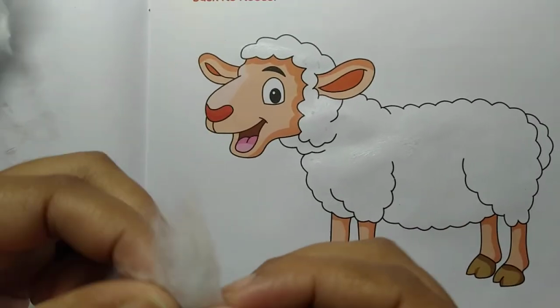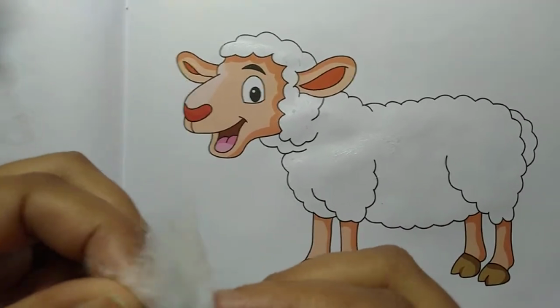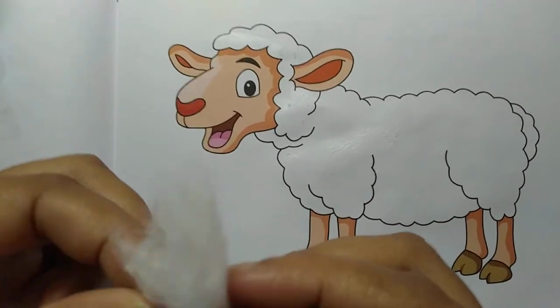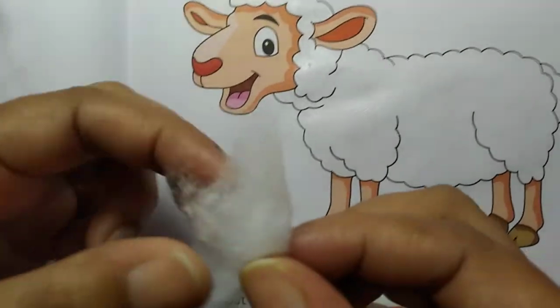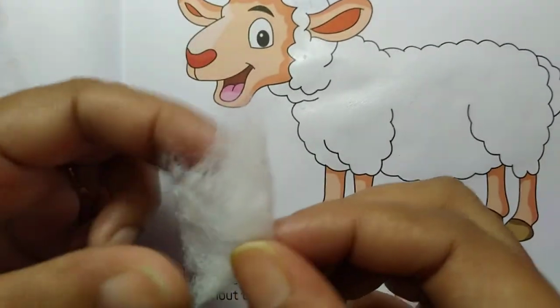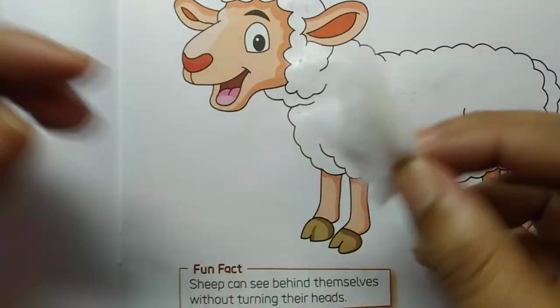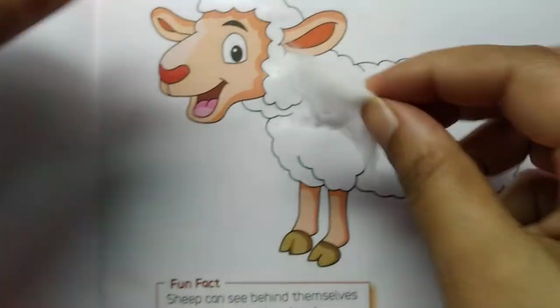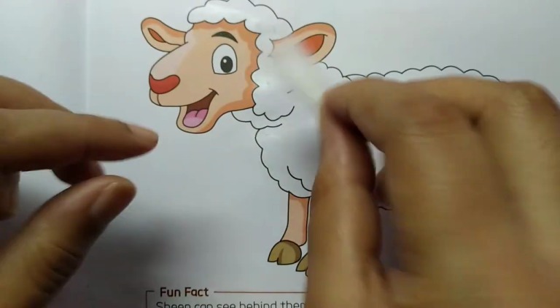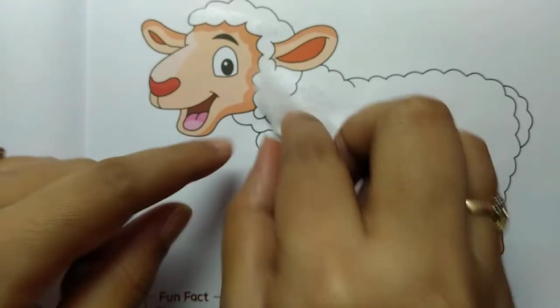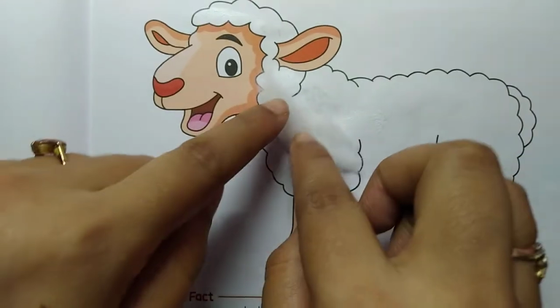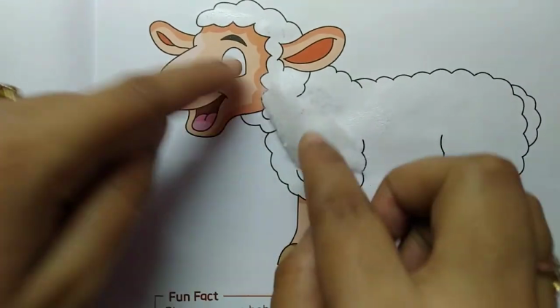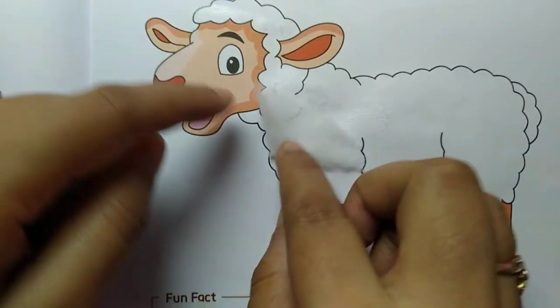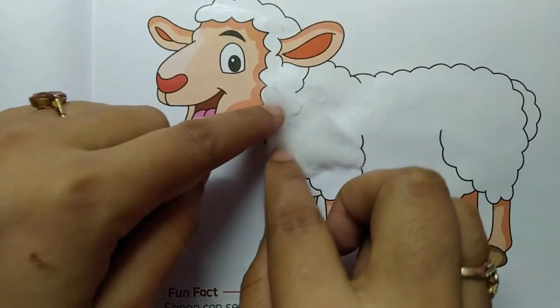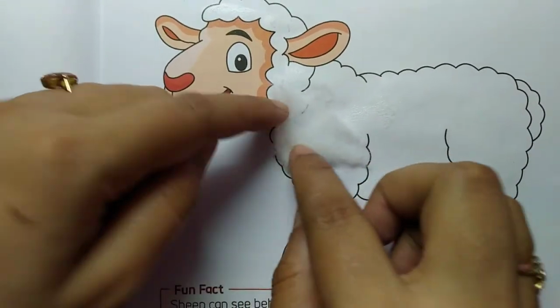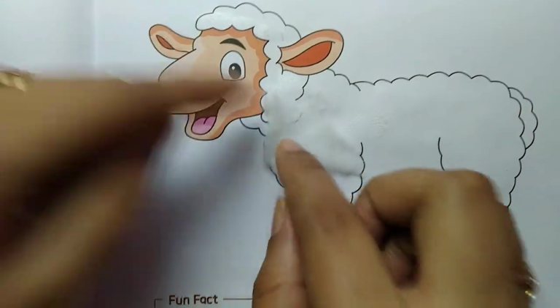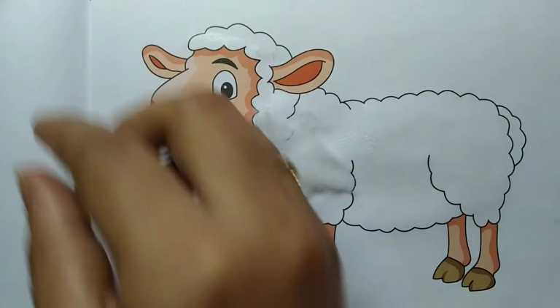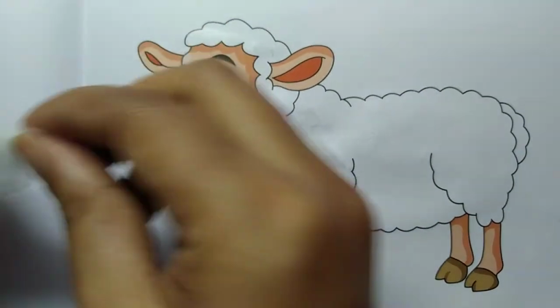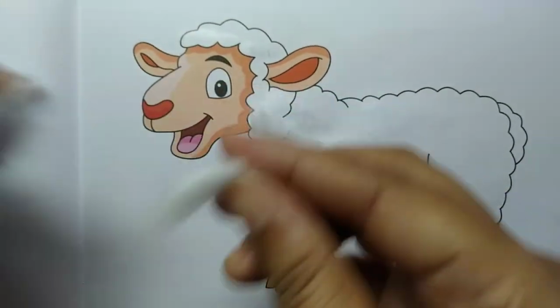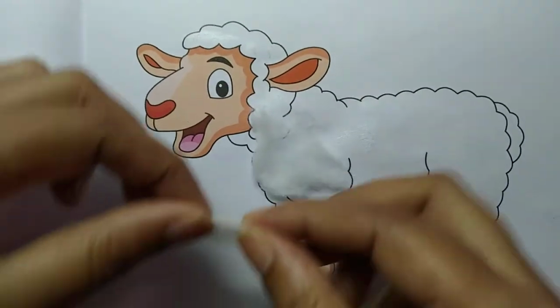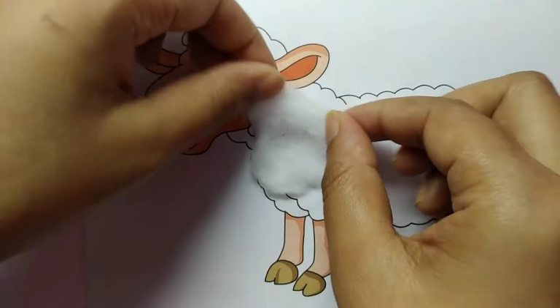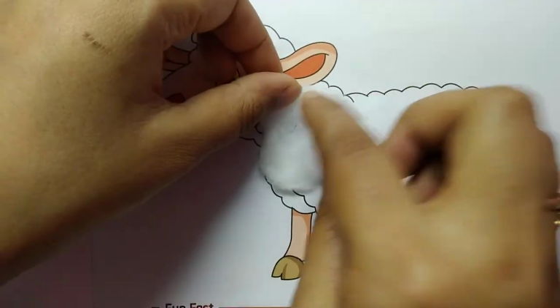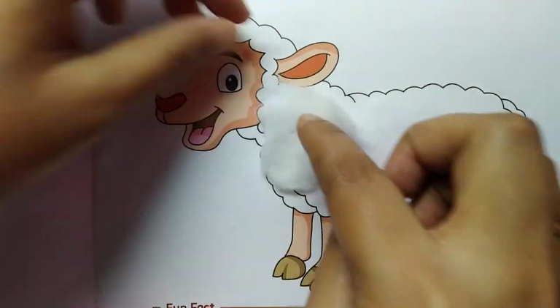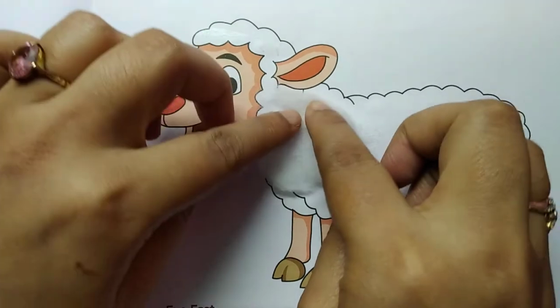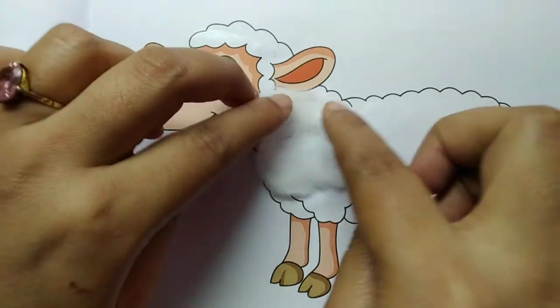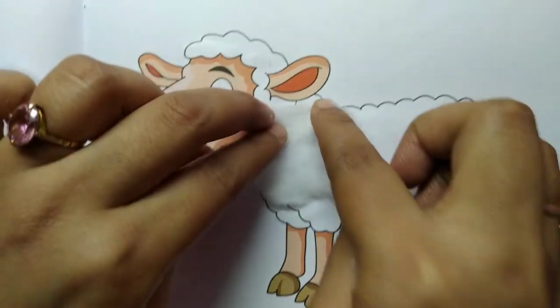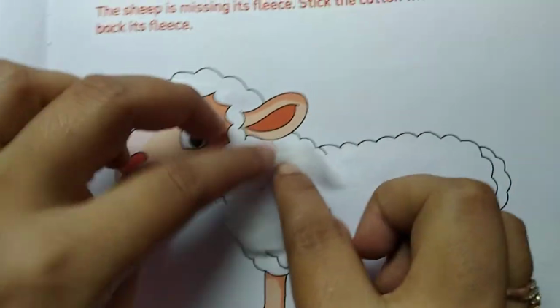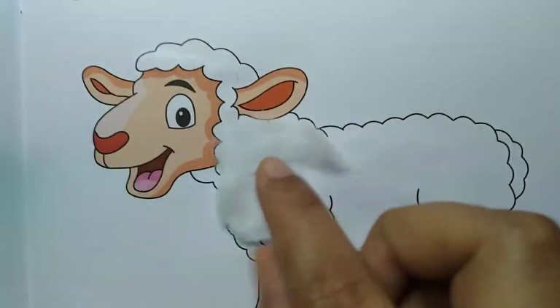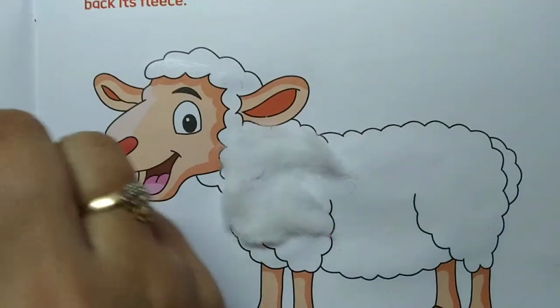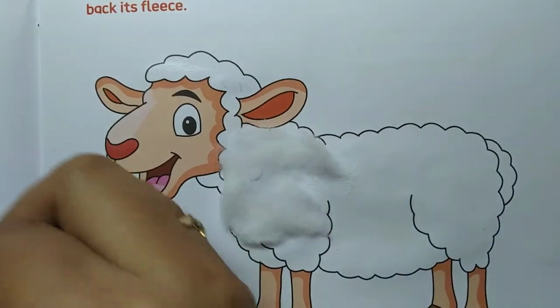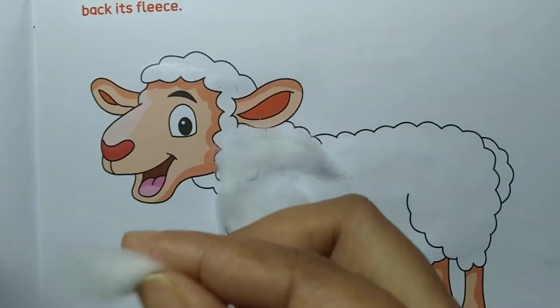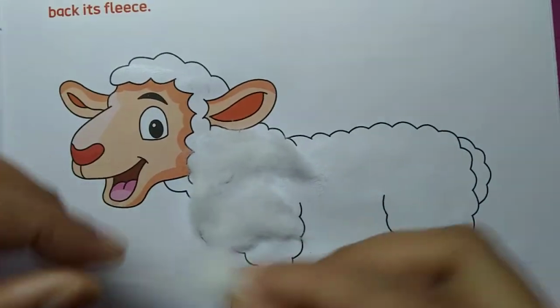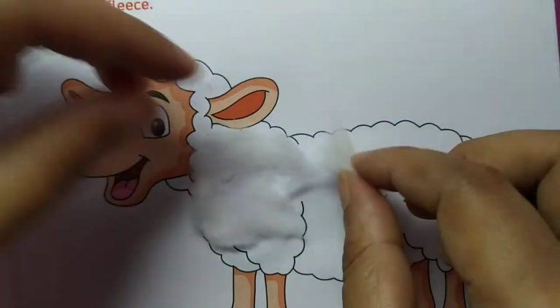We will take small pieces of cotton and then we will paste like this. We have to take small pieces of cotton, place them in the same shape, and then paste.